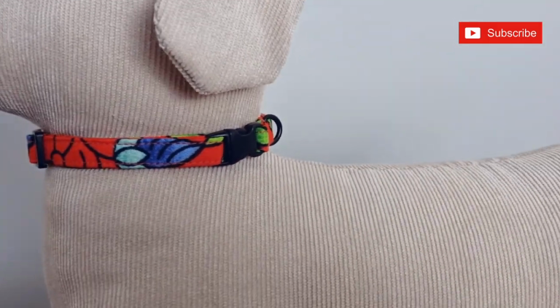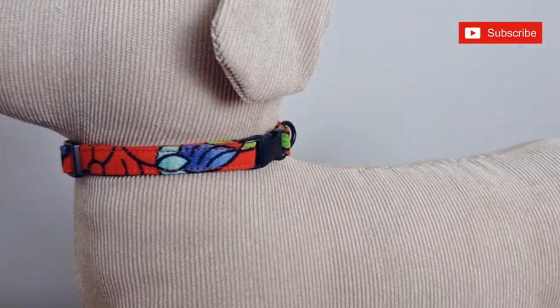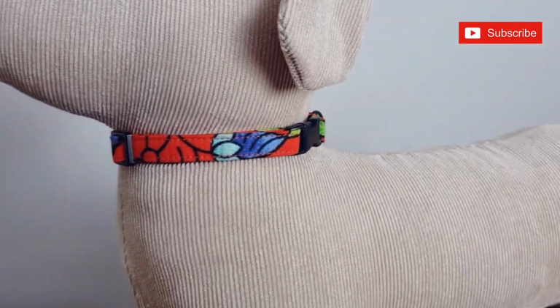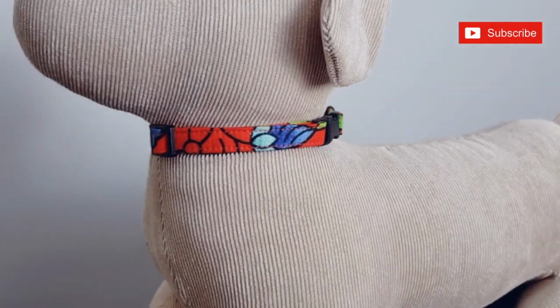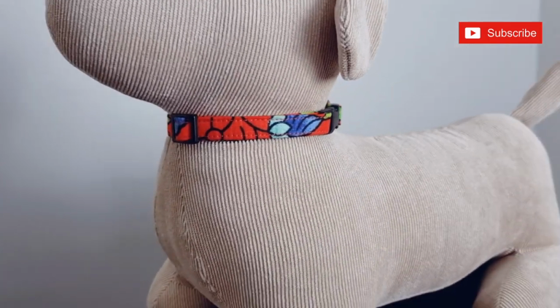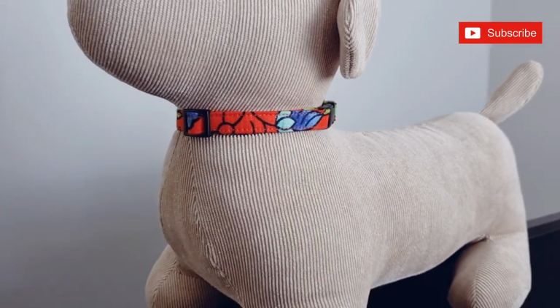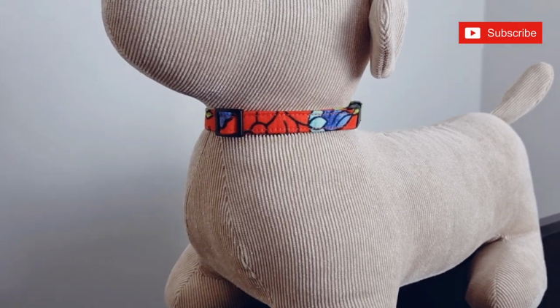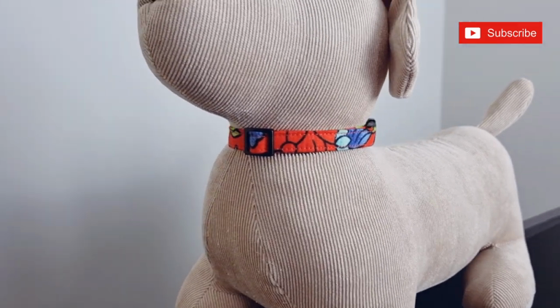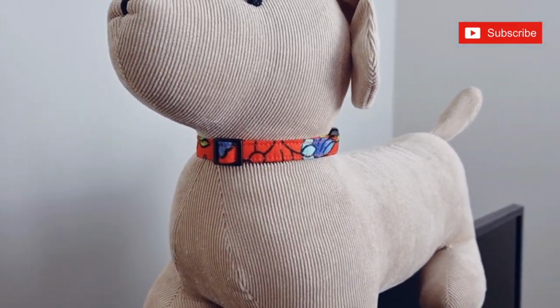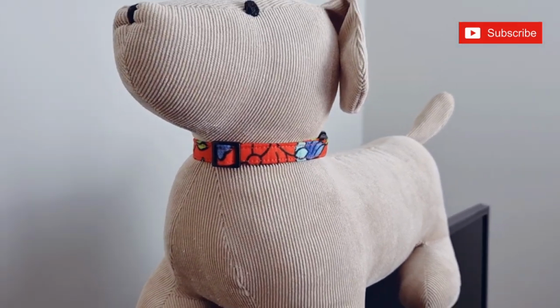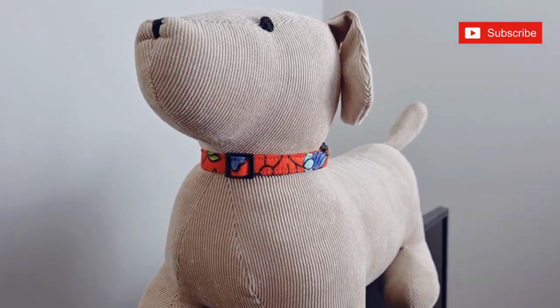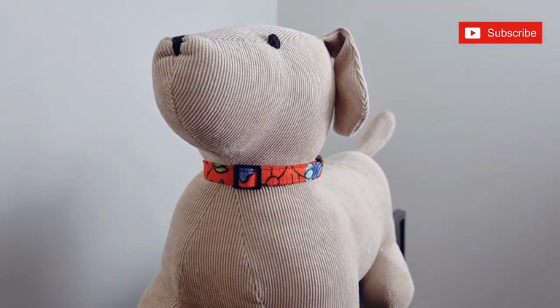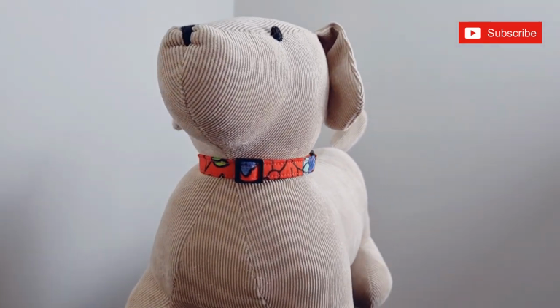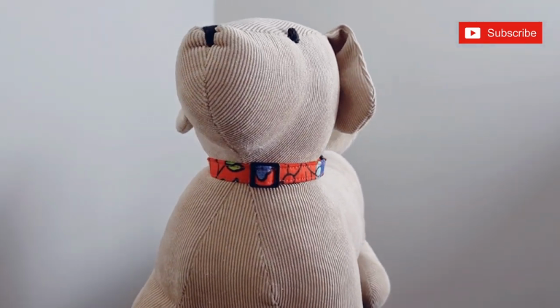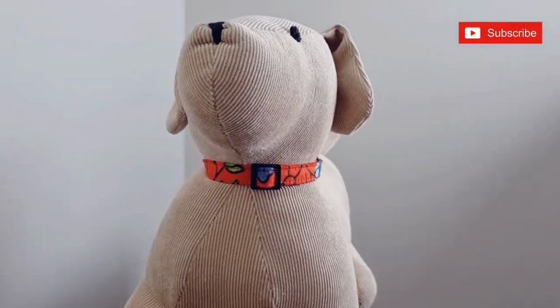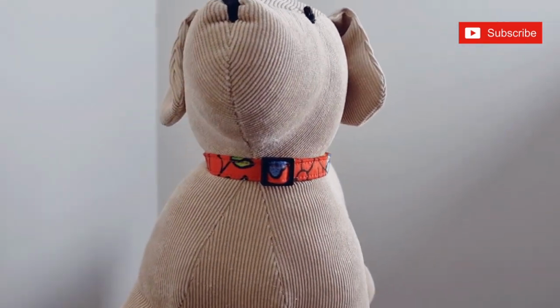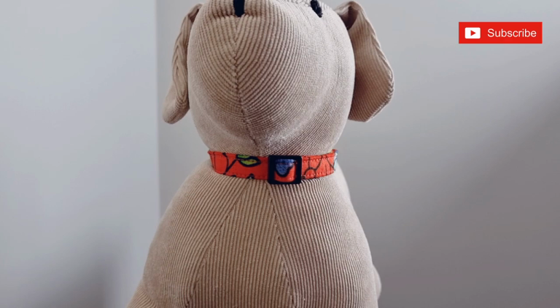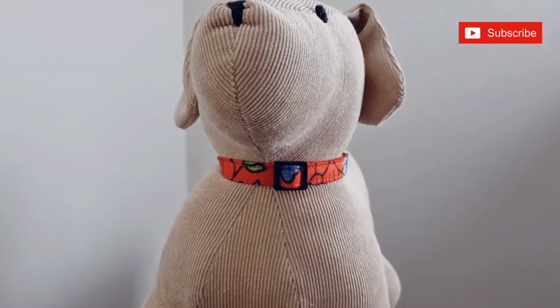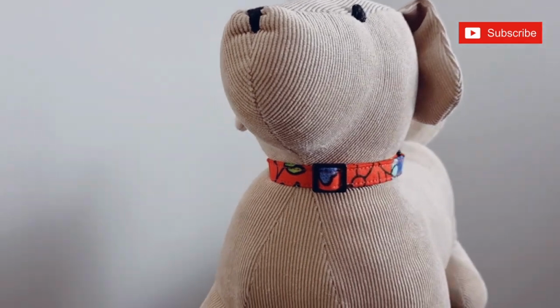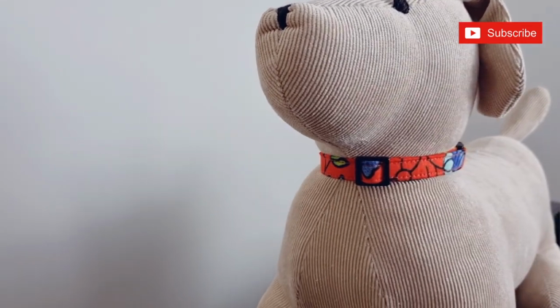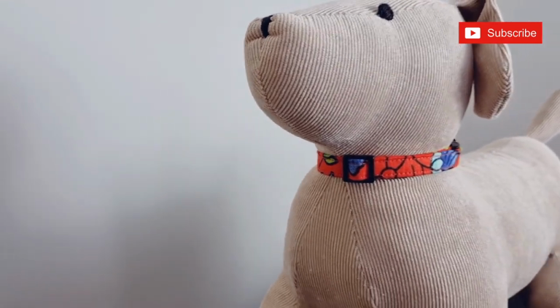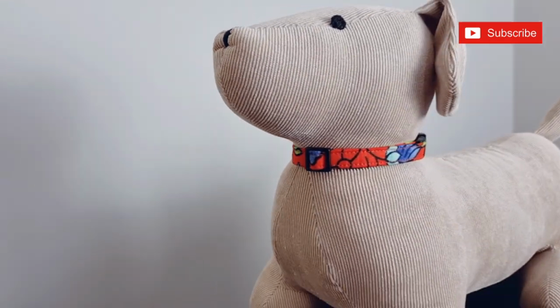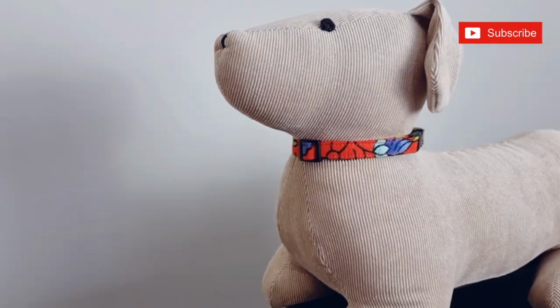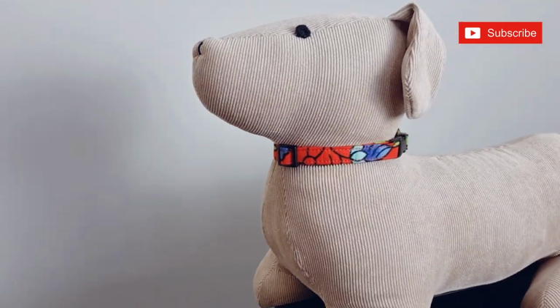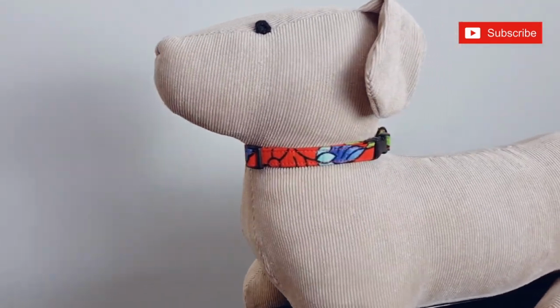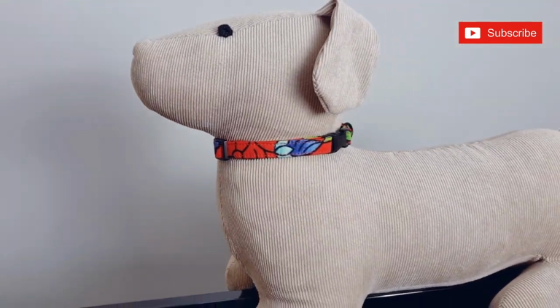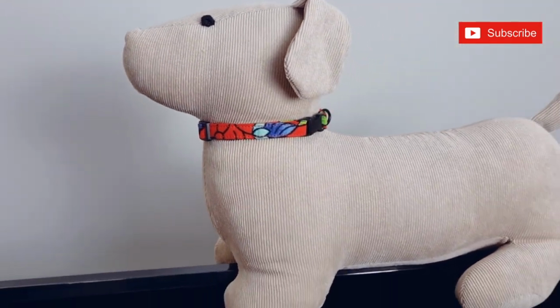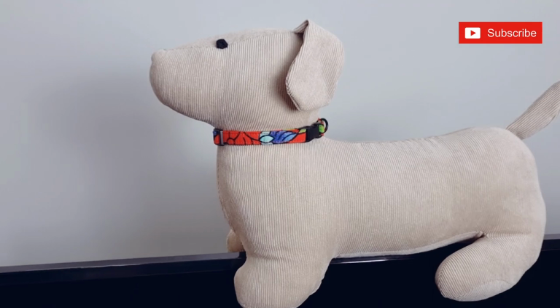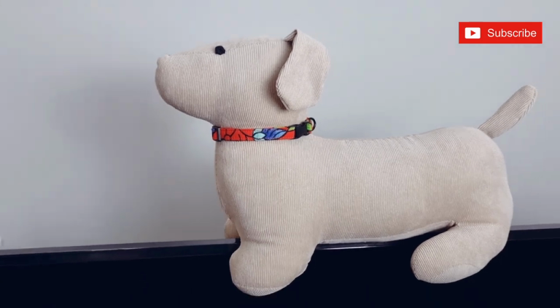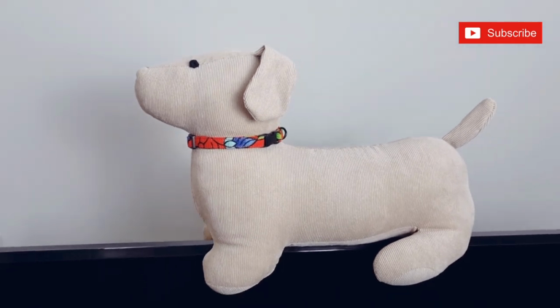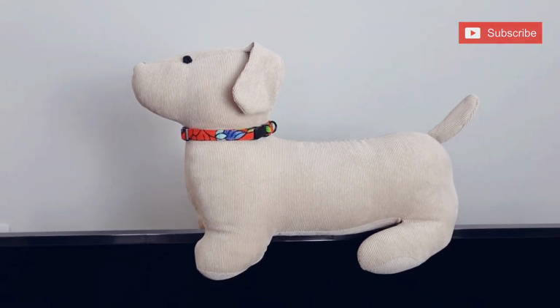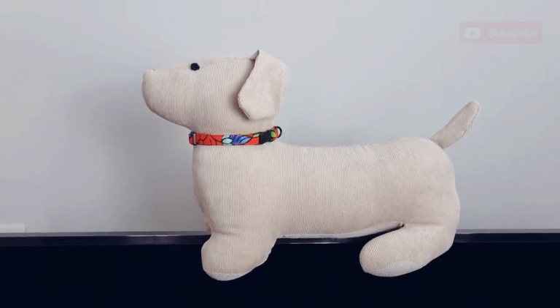In this pattern and sewing tutorial, I'm going to teach you how to make this adorable cat collar. This pattern and sewing tutorial is very simple and requires little to minimal sewing skills. So without wasting your time, let's get to it.